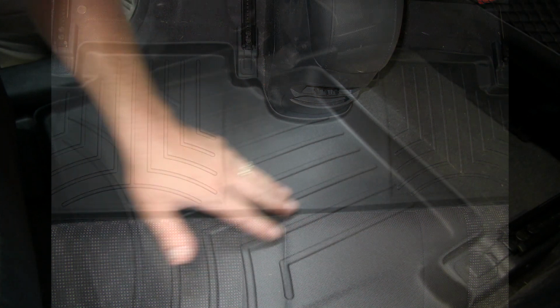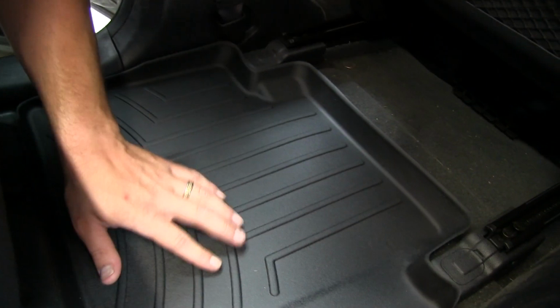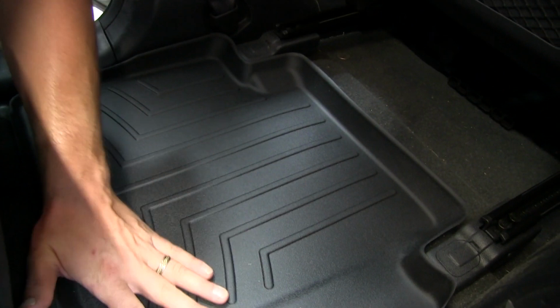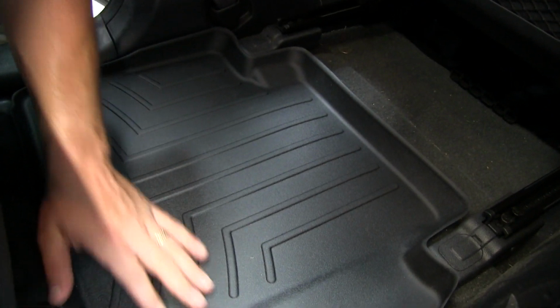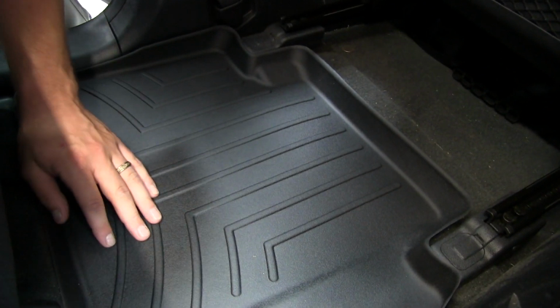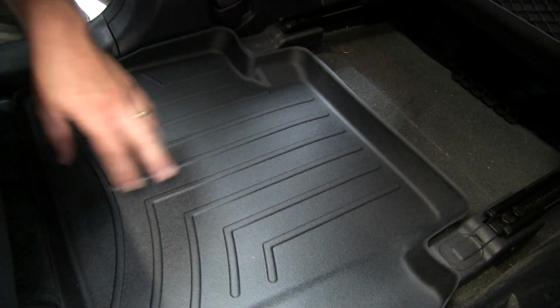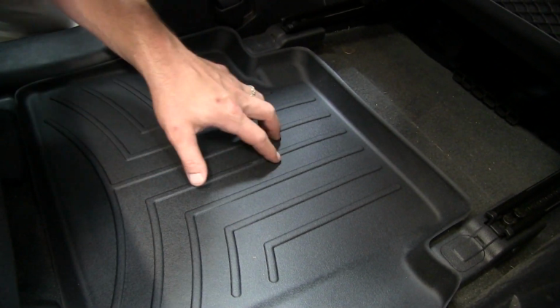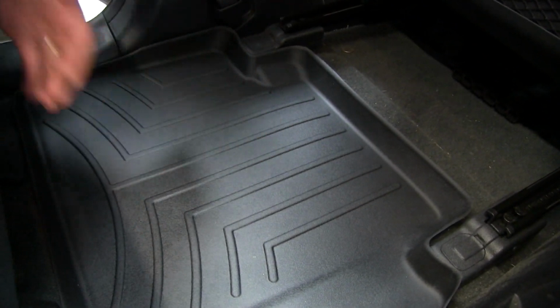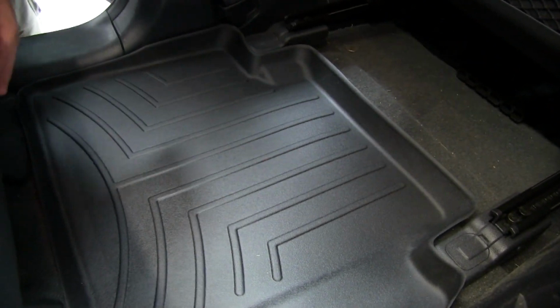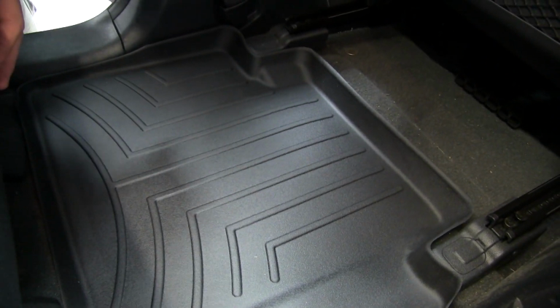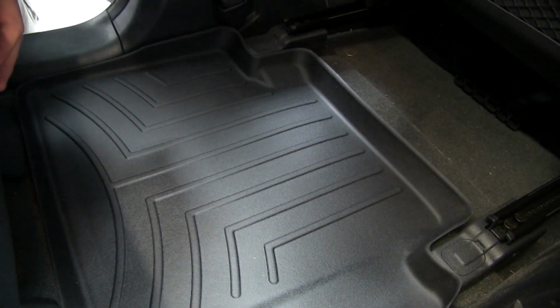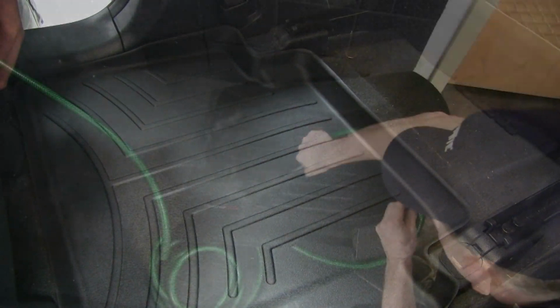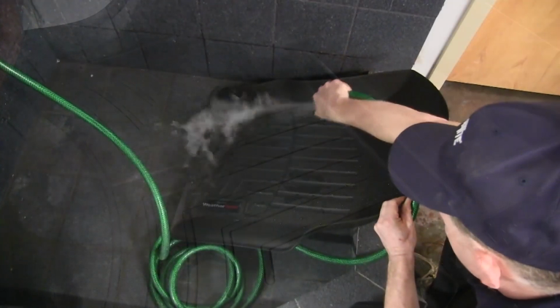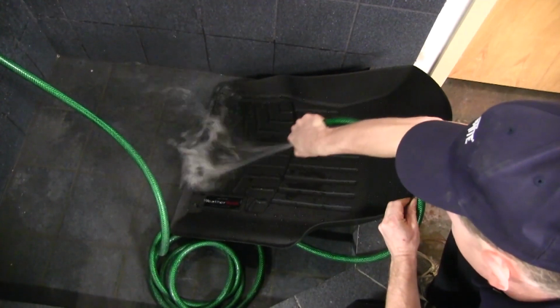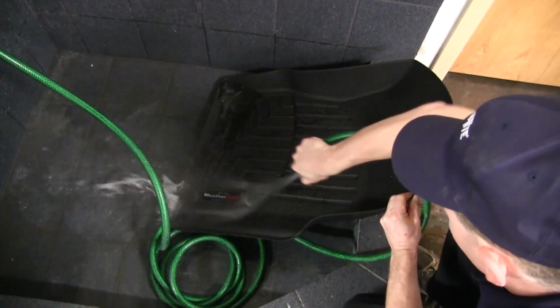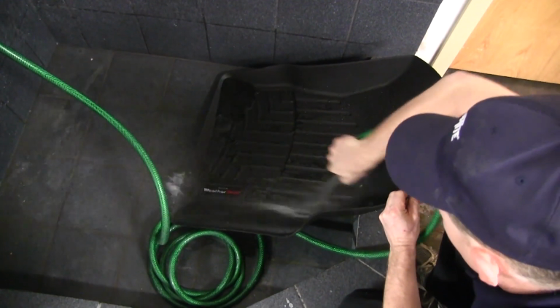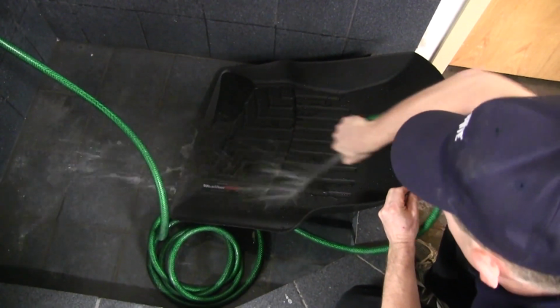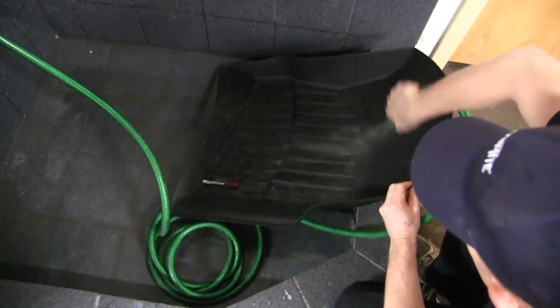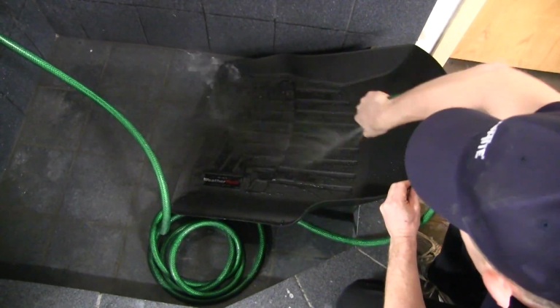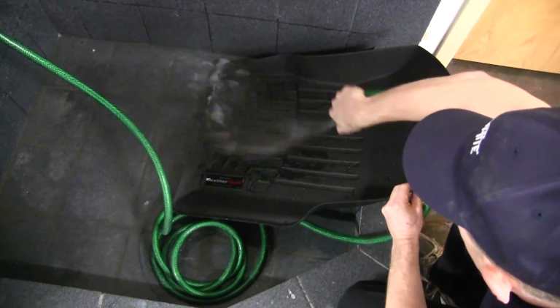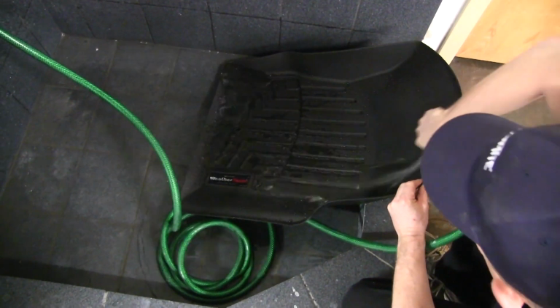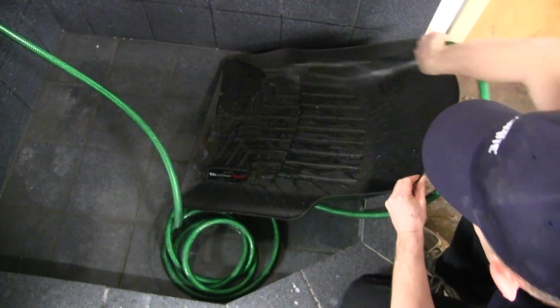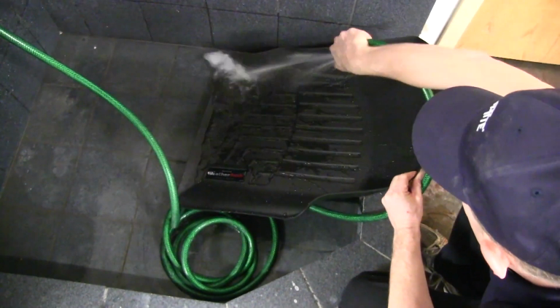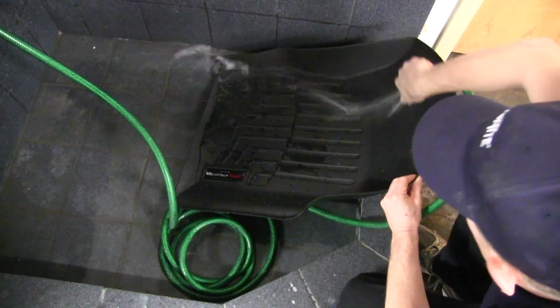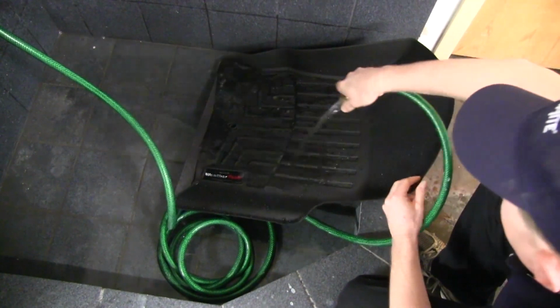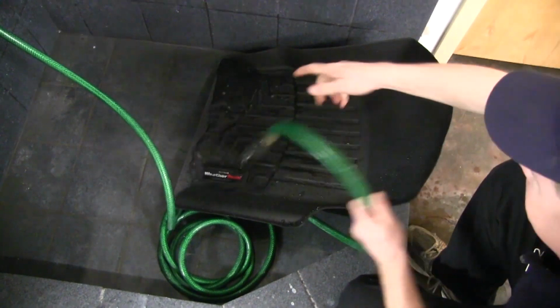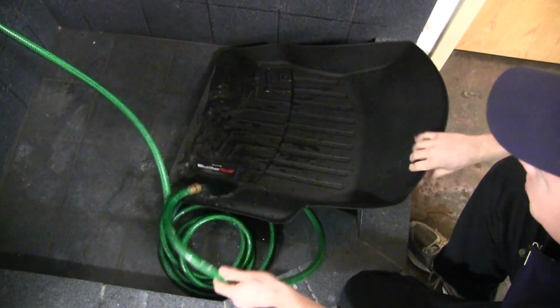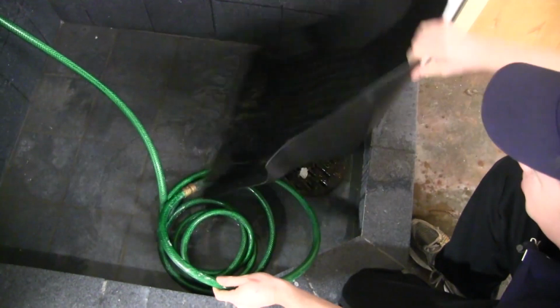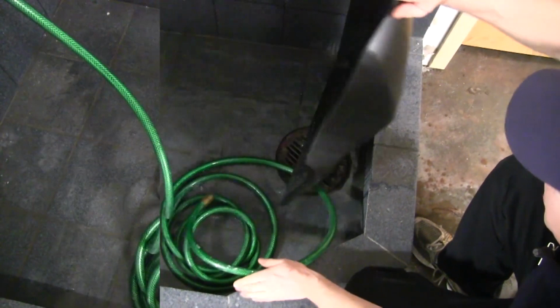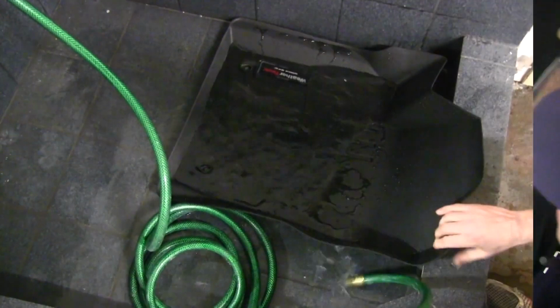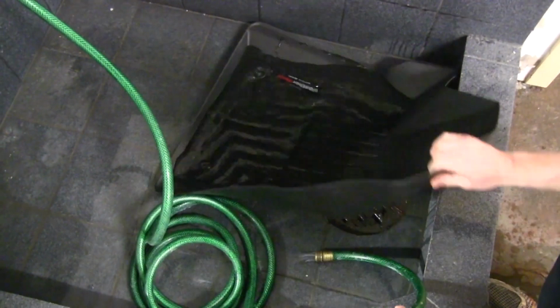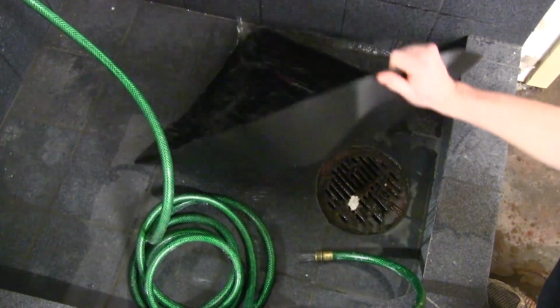You'll notice that the surfacing creates channels that divert fluid and debris away from your shoes and clothing. Another great feature of the WeatherTech floor liners is they can be easily removed from the vehicle, washed with soap and water, and after drying, returned for further use.